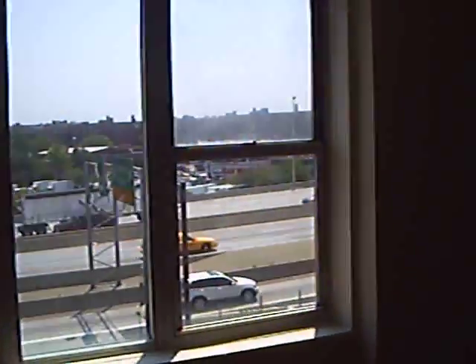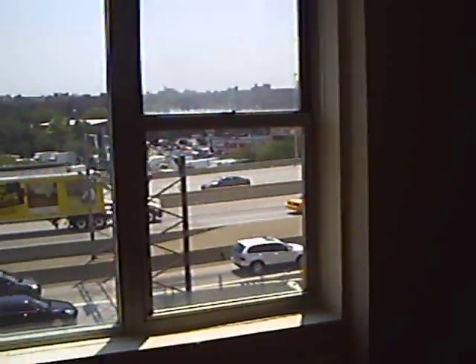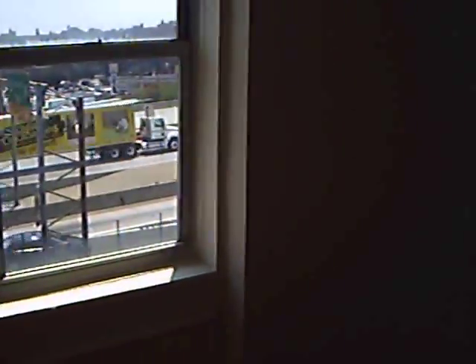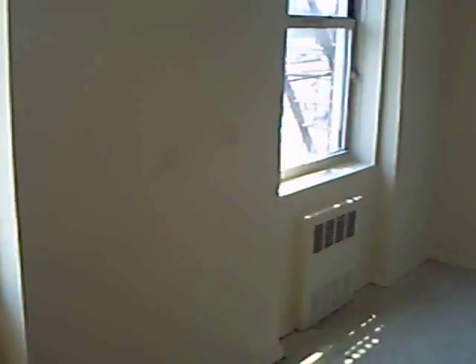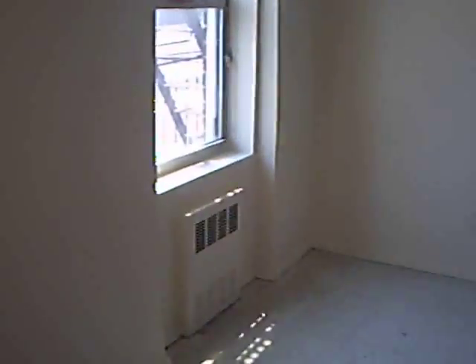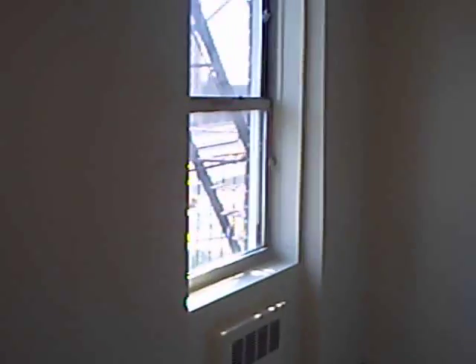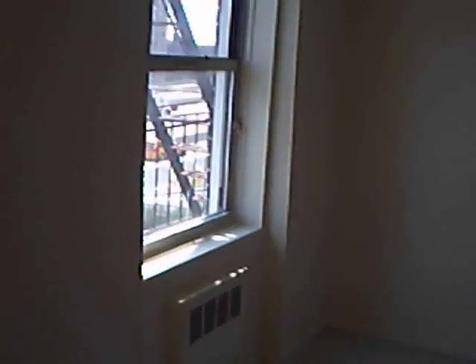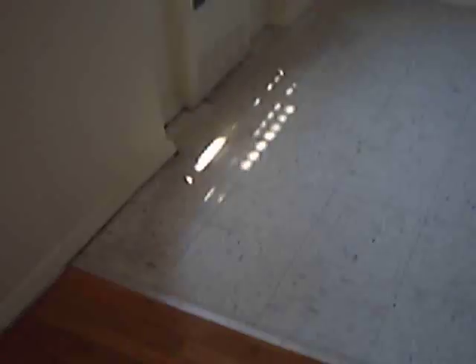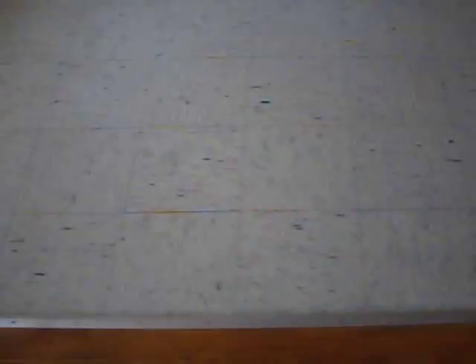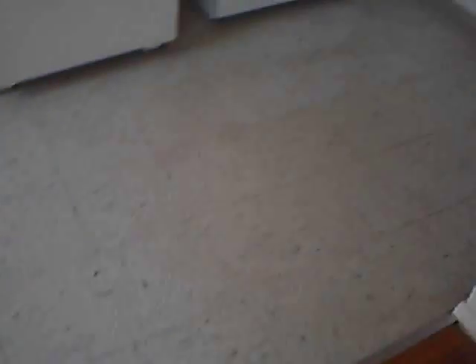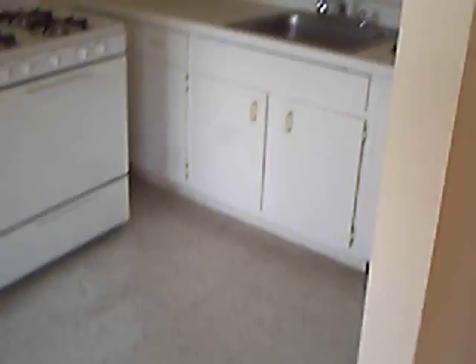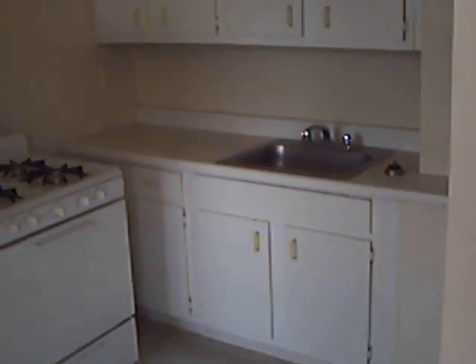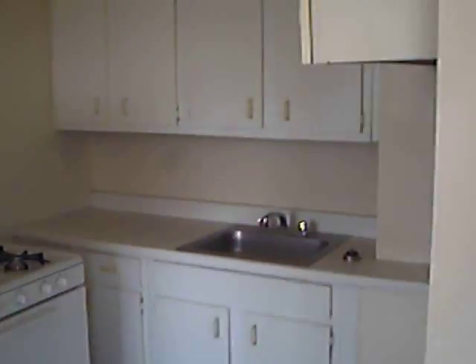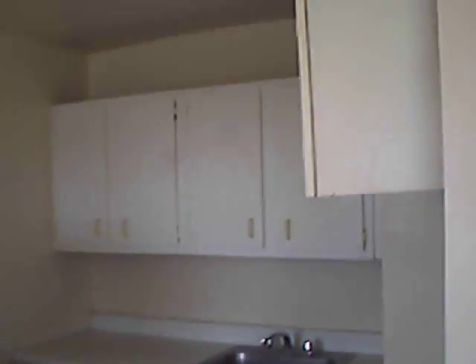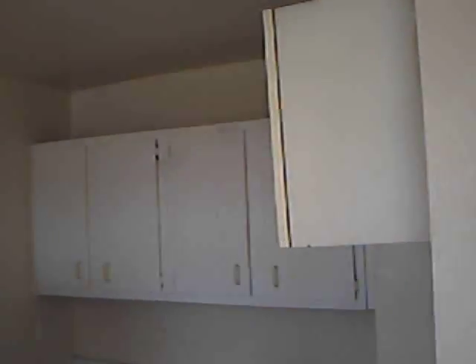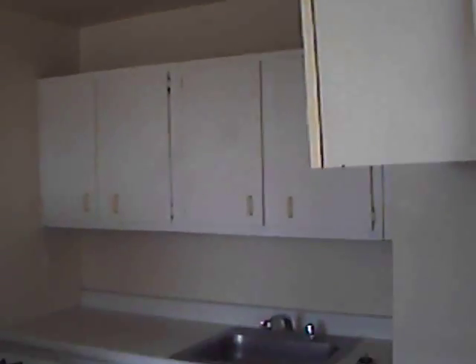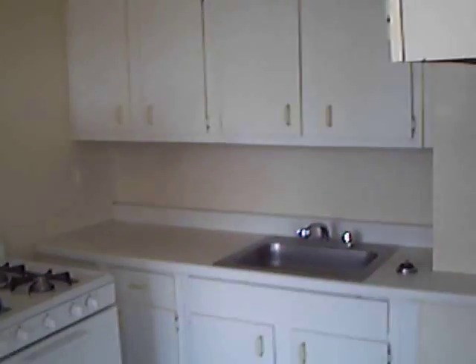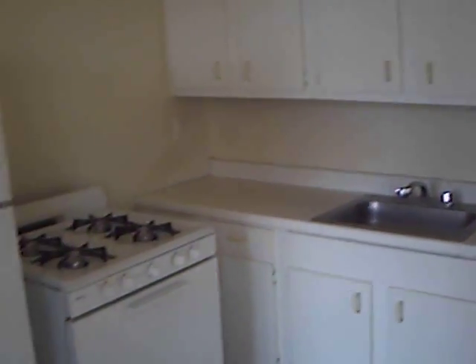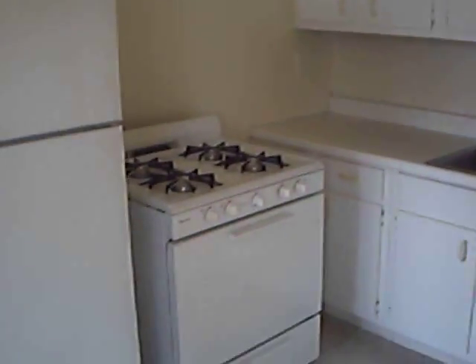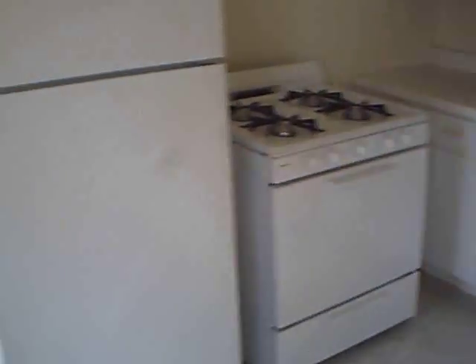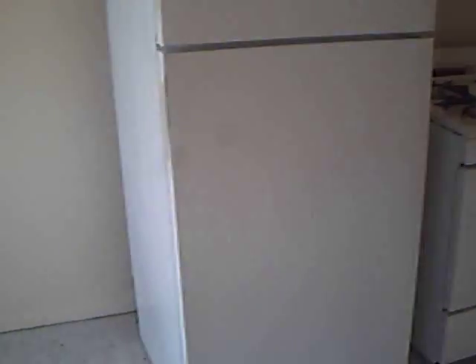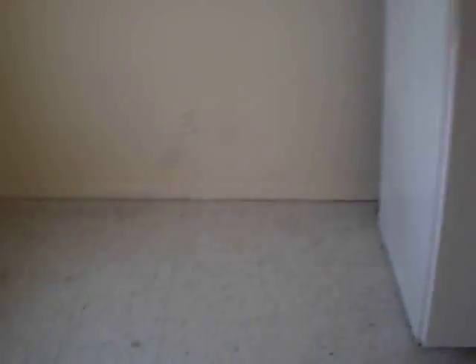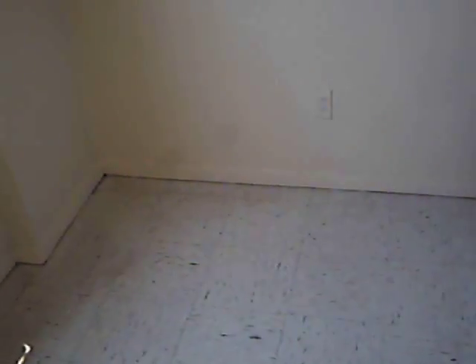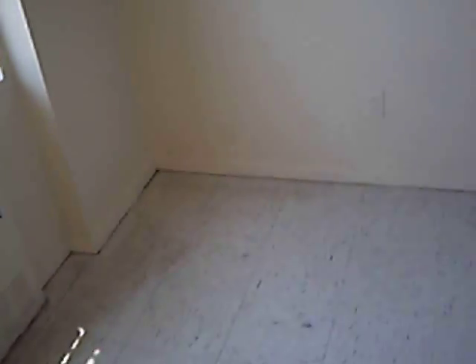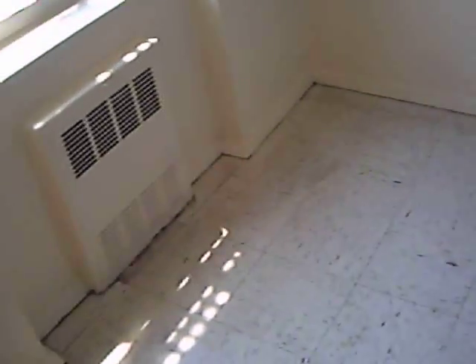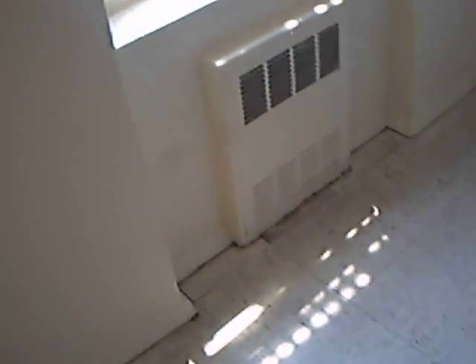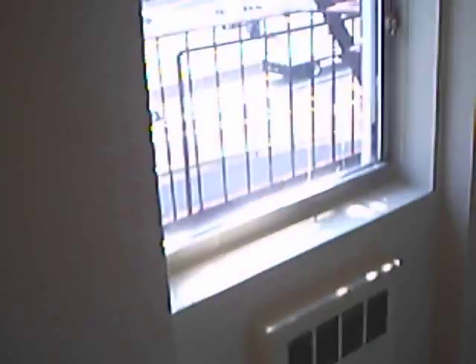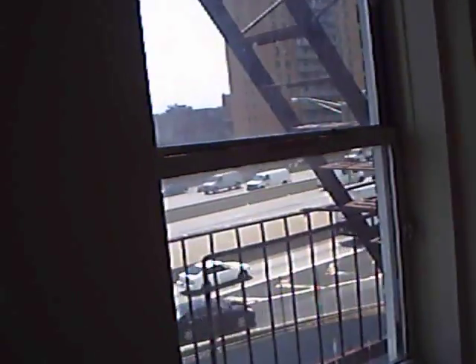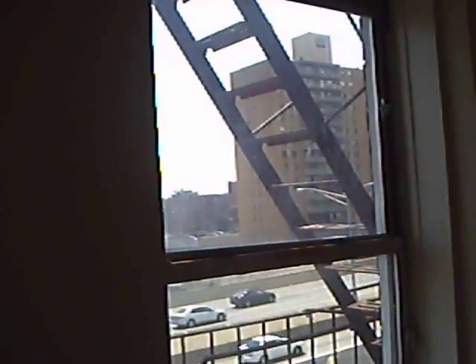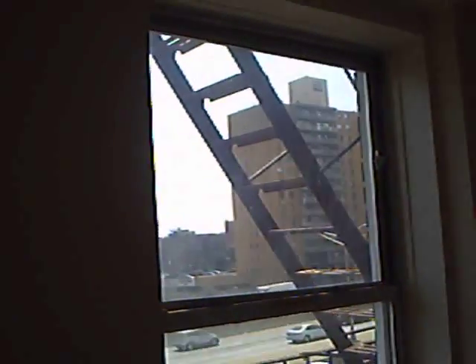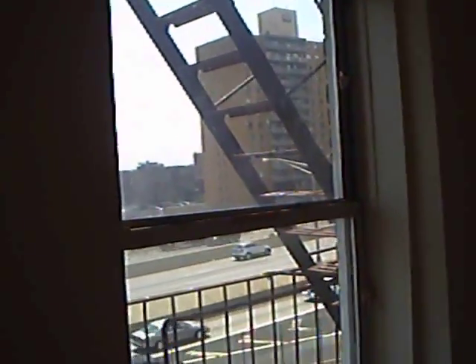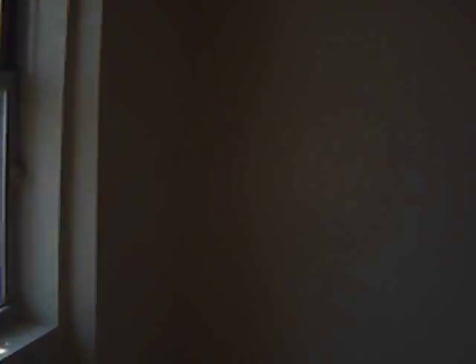Nice windows, and to your right we enter the kitchen. Very, very nice — a very nice kitchen, pretty large. You got some space here for a little table, and you got your window over here.